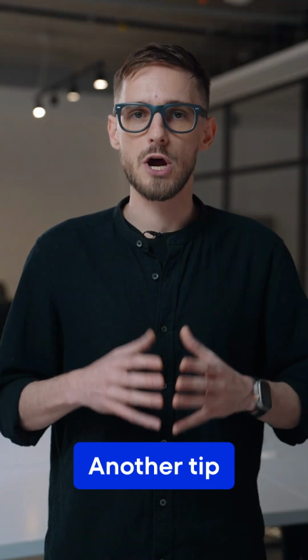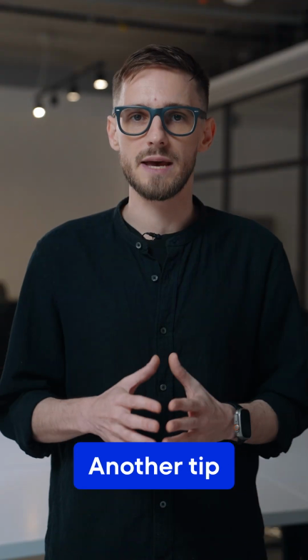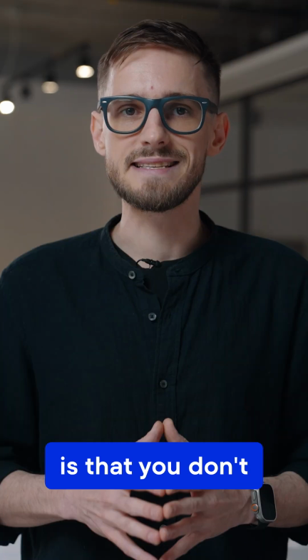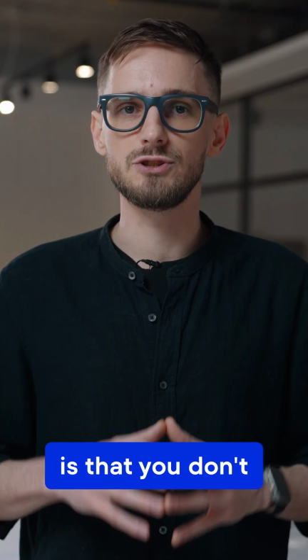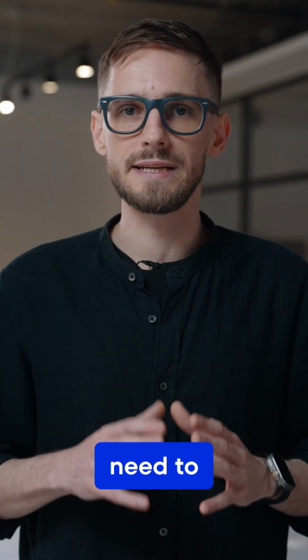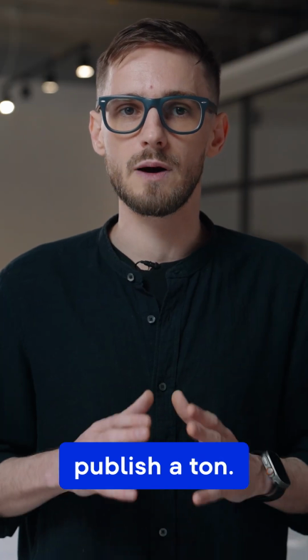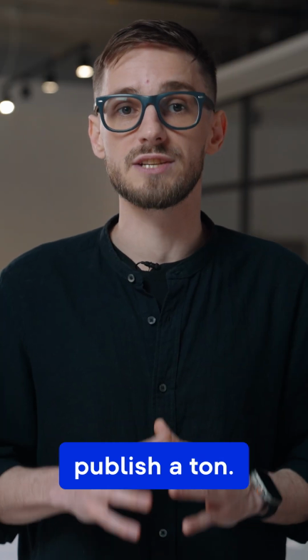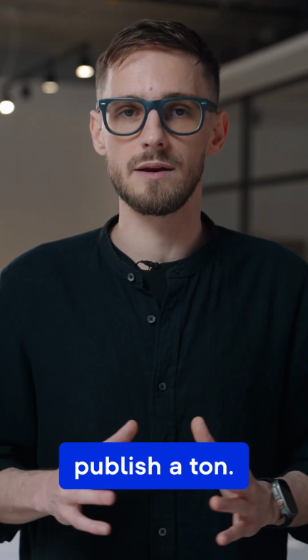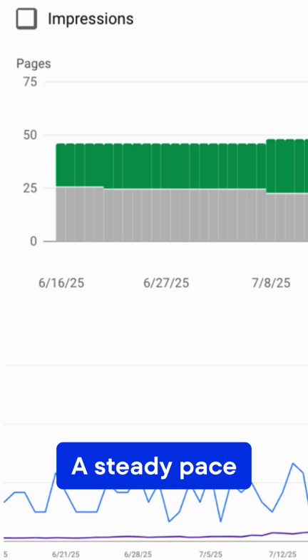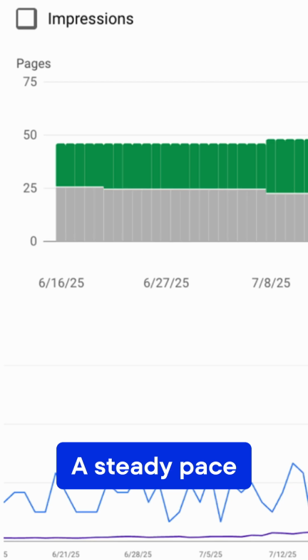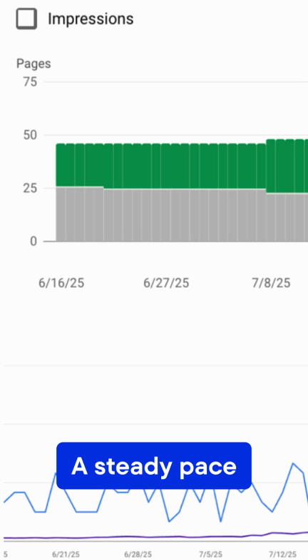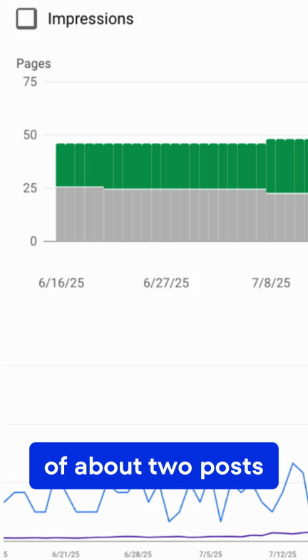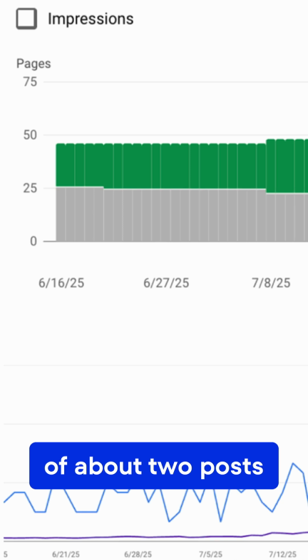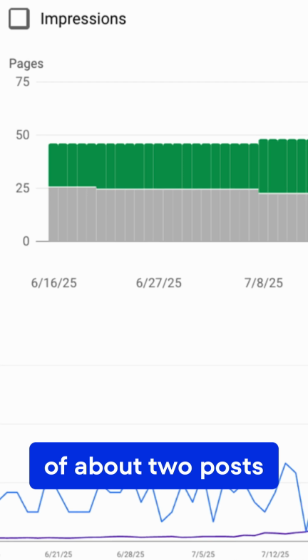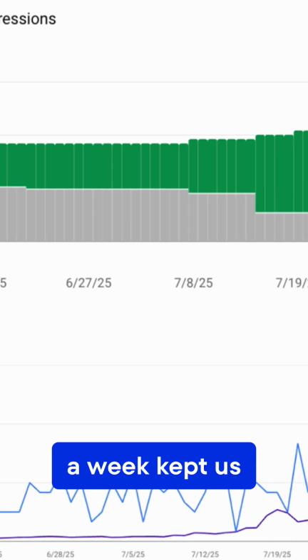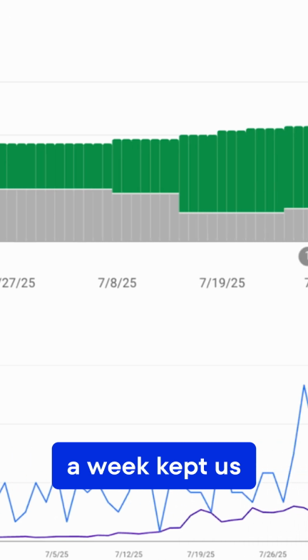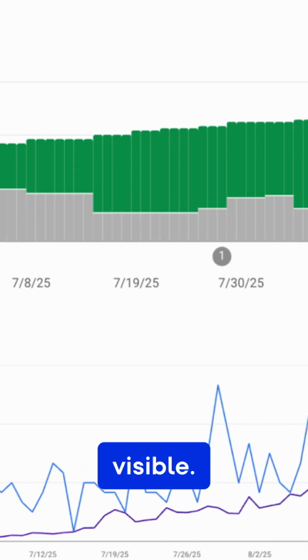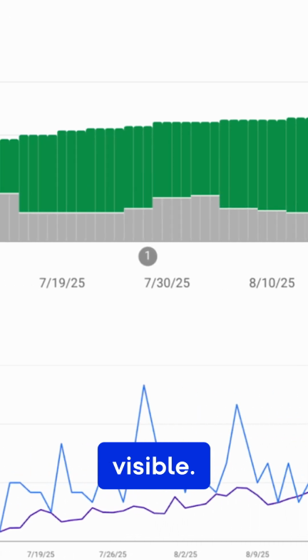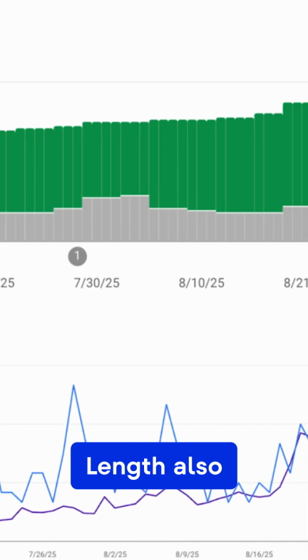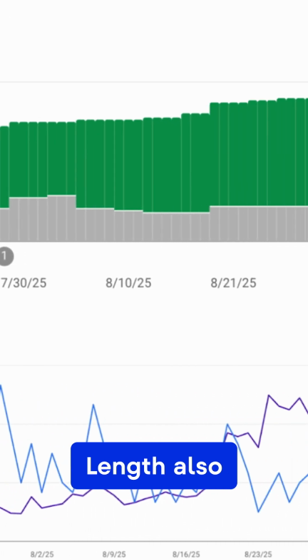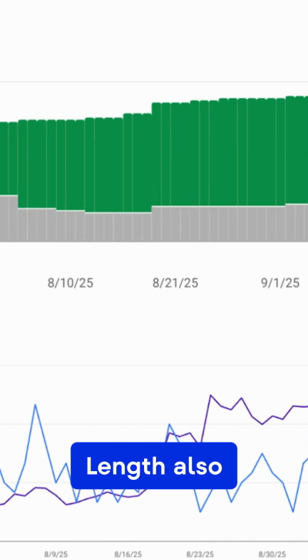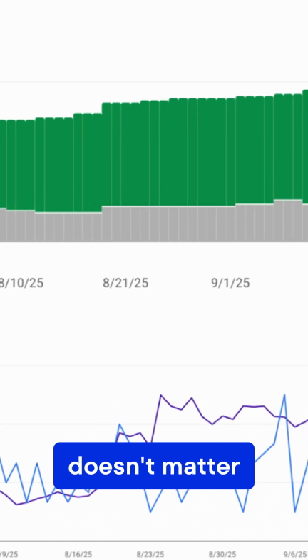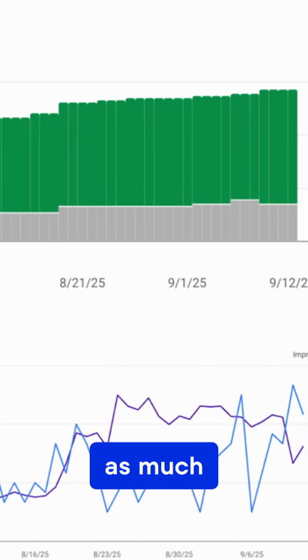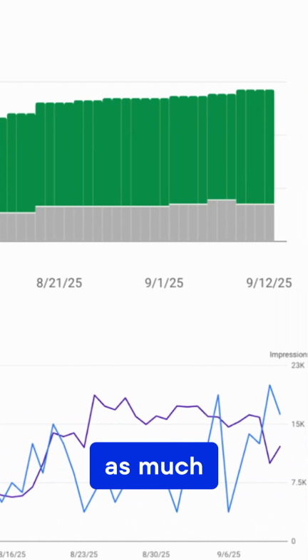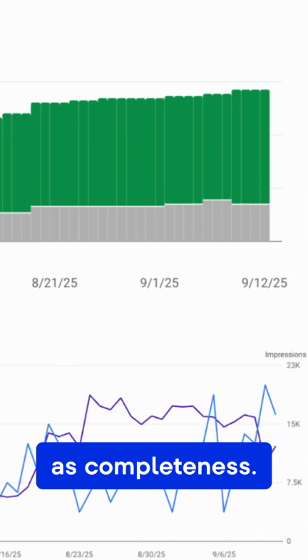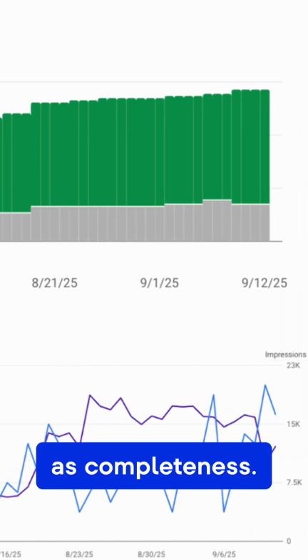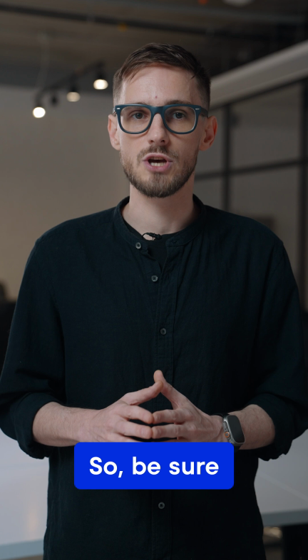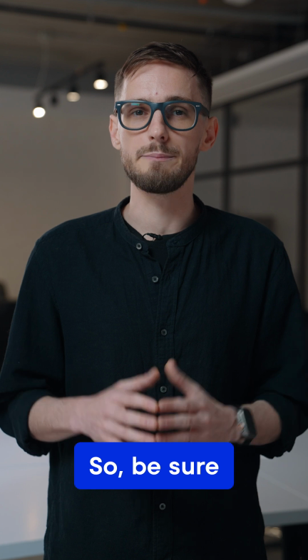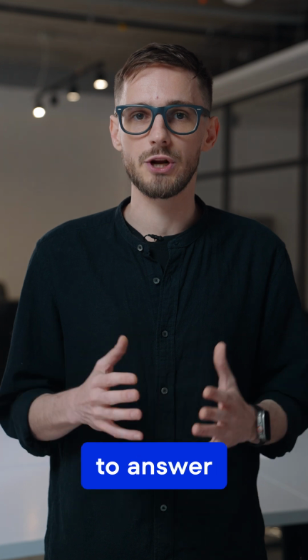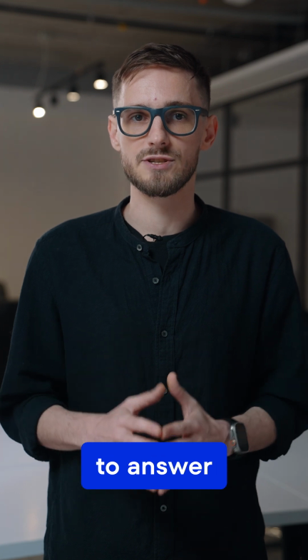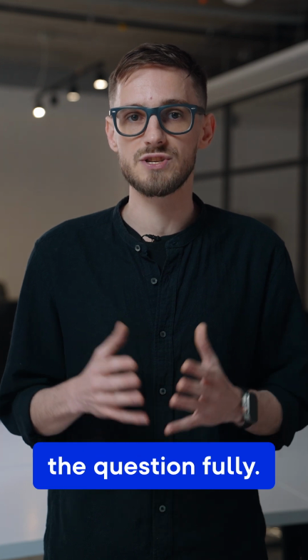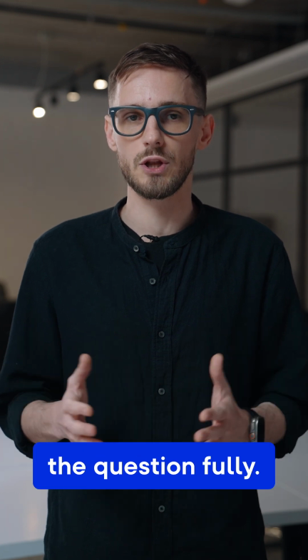Another tip: you don't need to publish a ton. A steady pace of about two posts a week kept us visible. Length also doesn't matter as much as completeness, so be sure to answer the question fully.